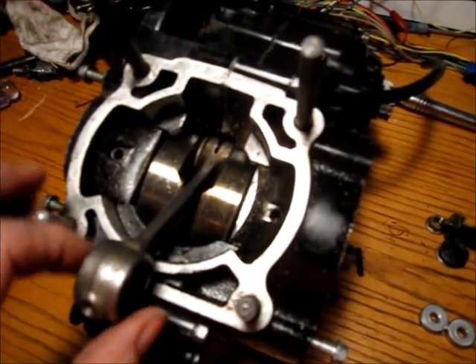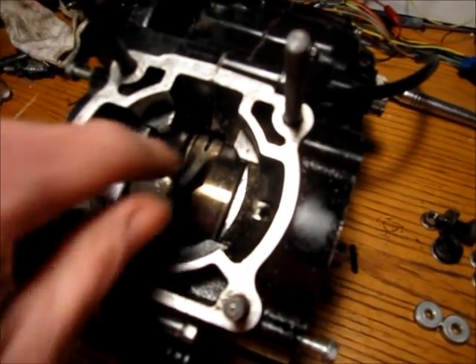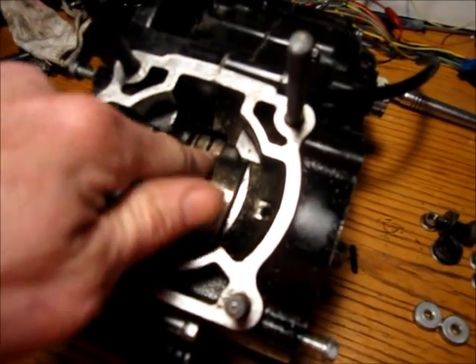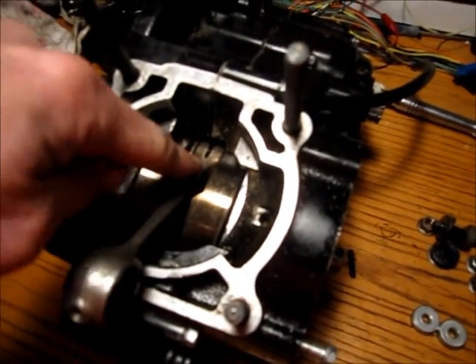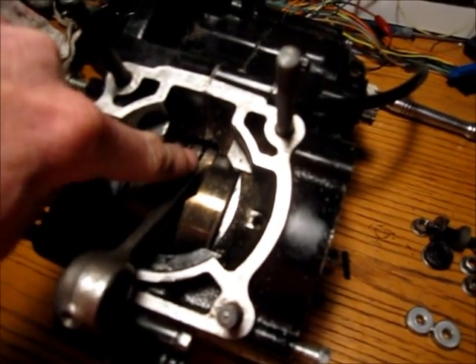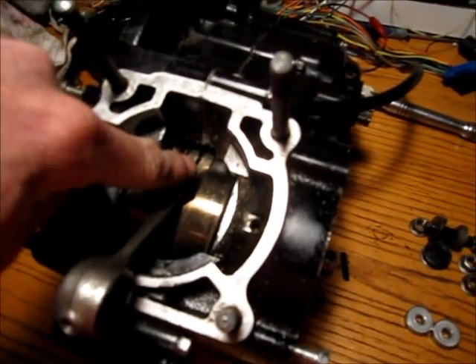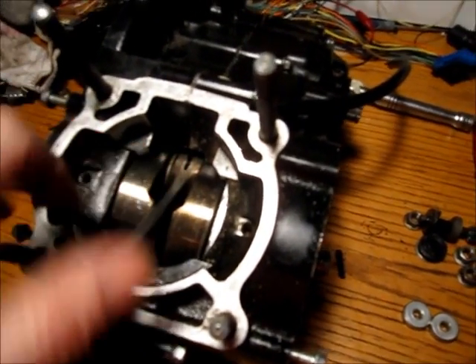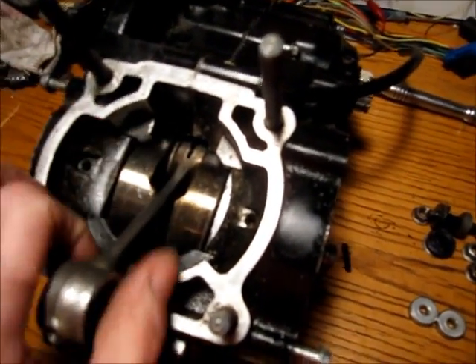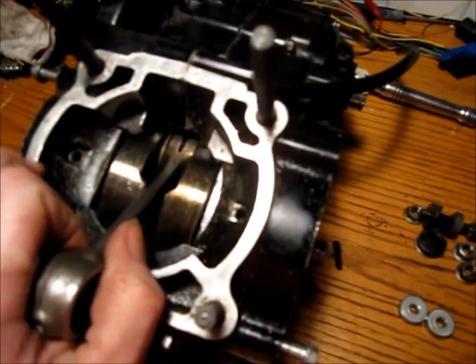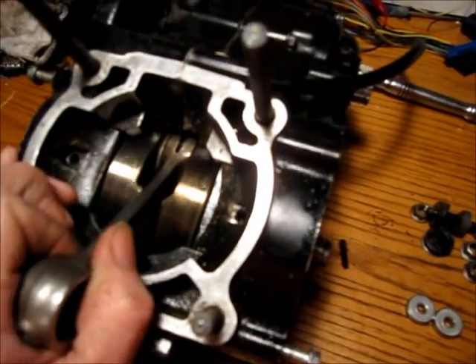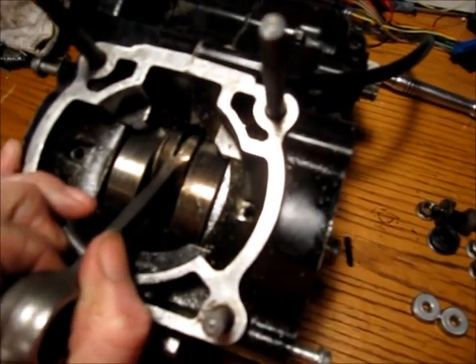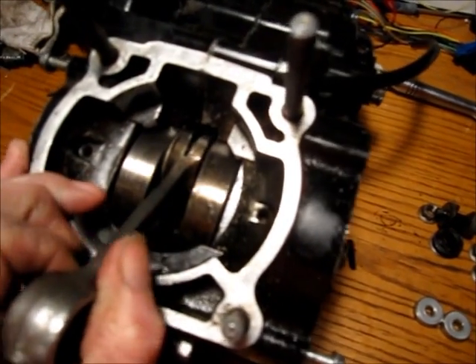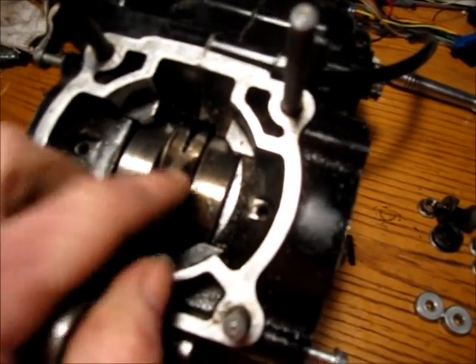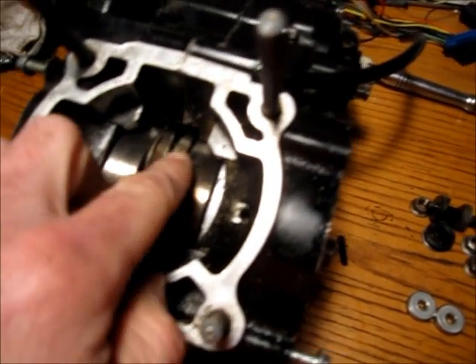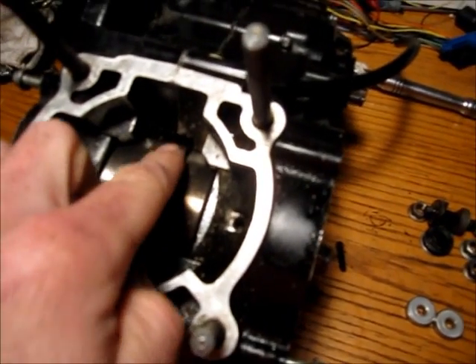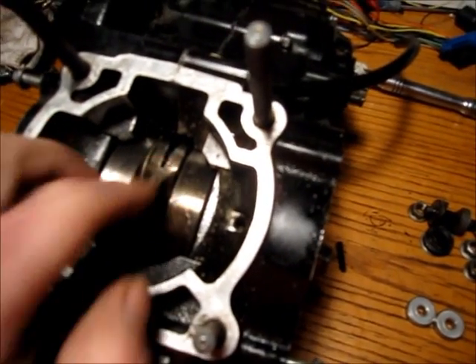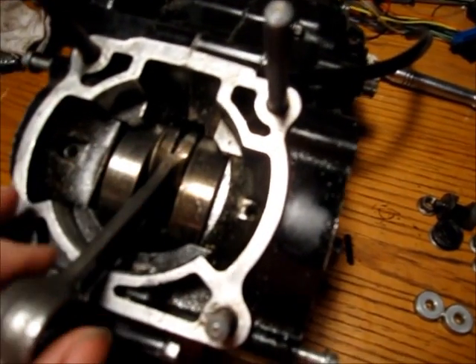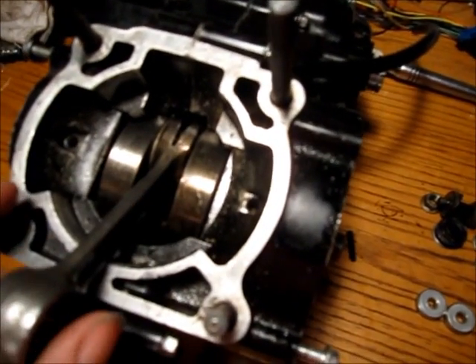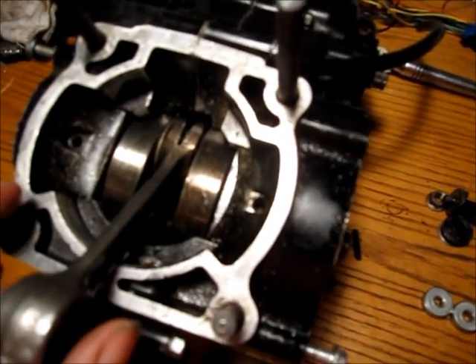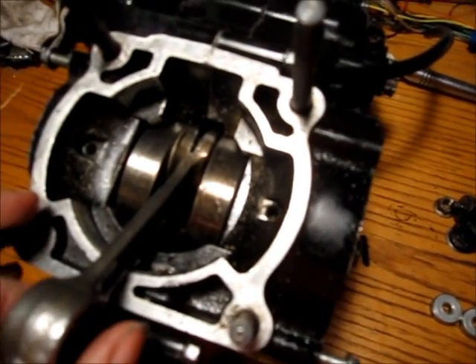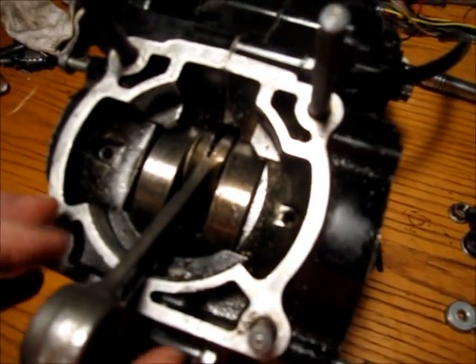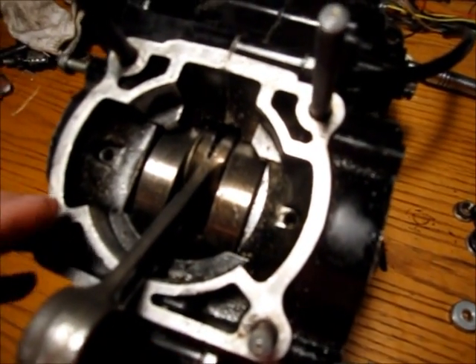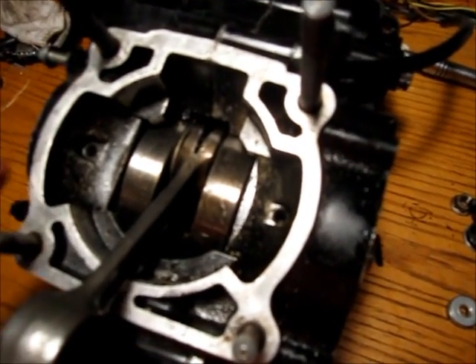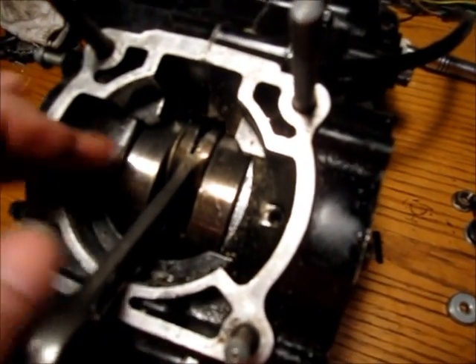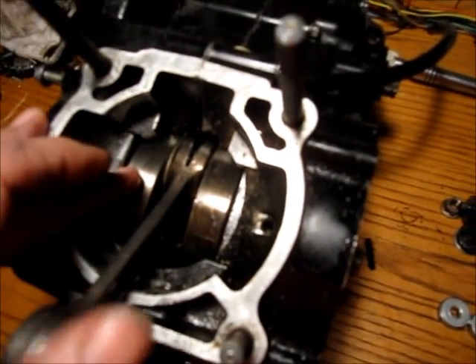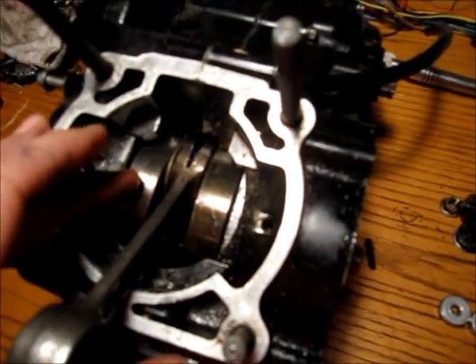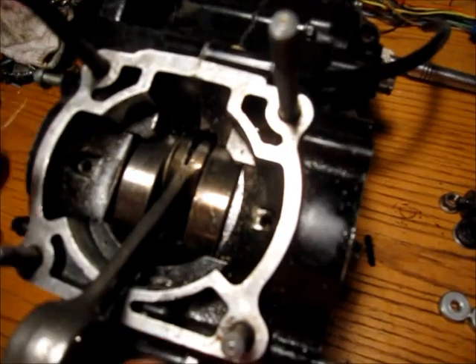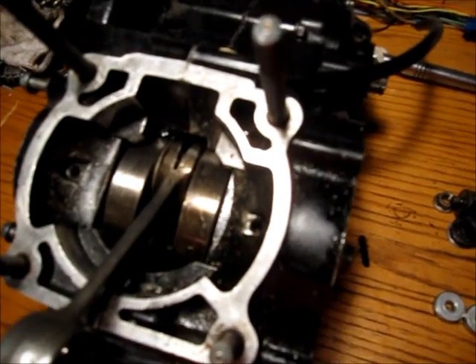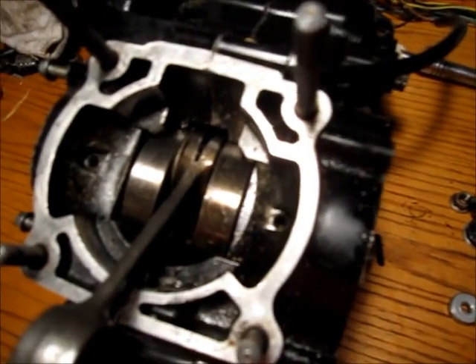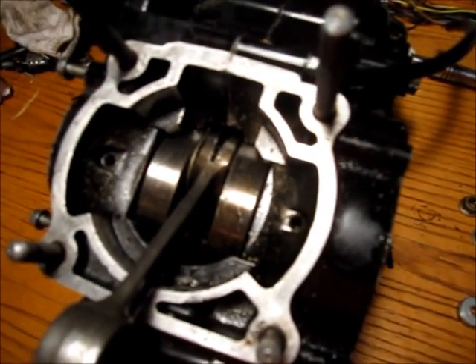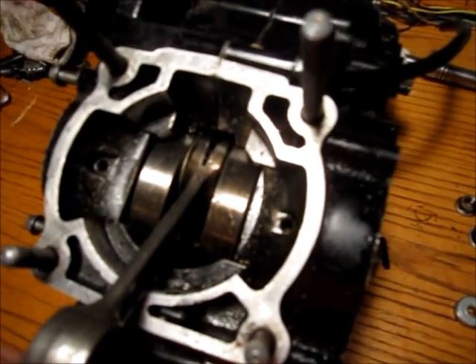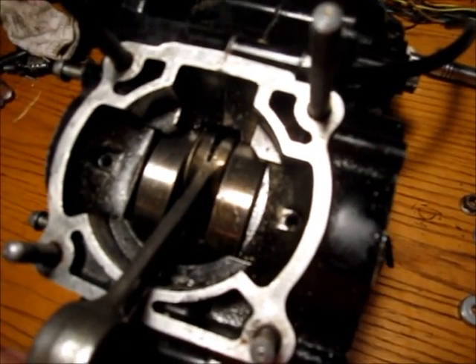The rod bearing is right here. In this motorcycle, being a two-cycle engine, it's lubricated by the oil that's mixed with the gas.